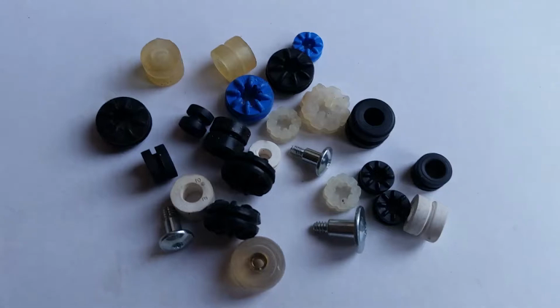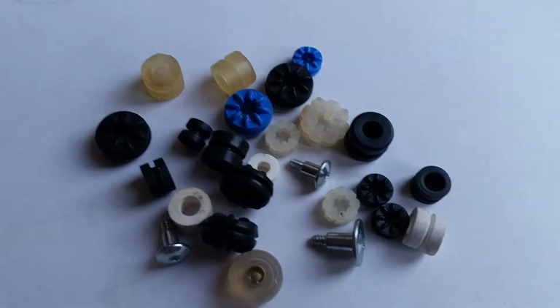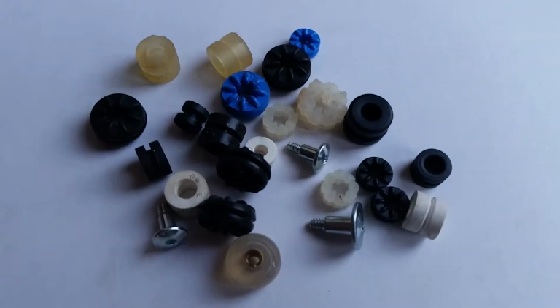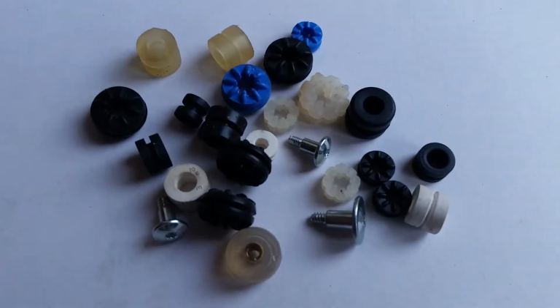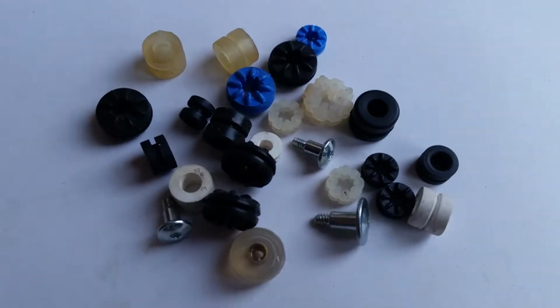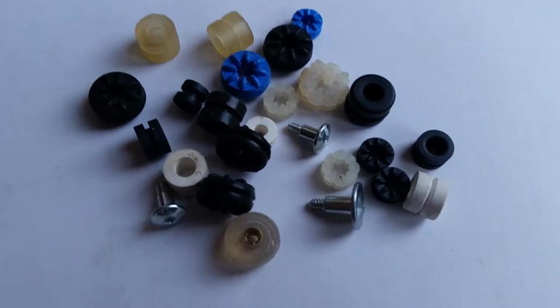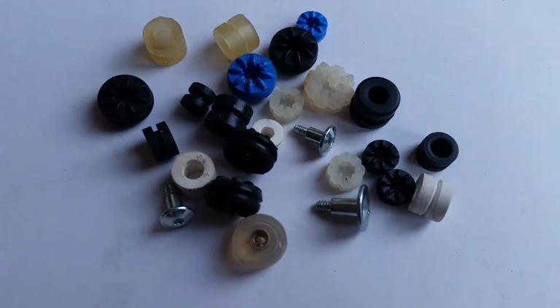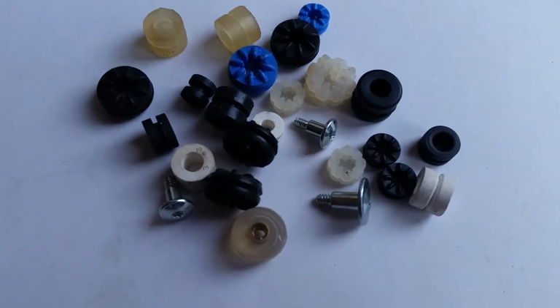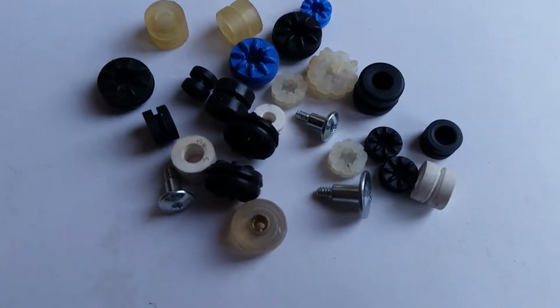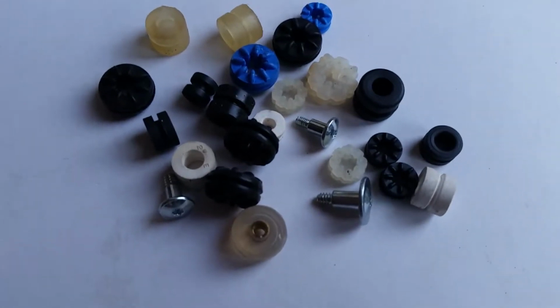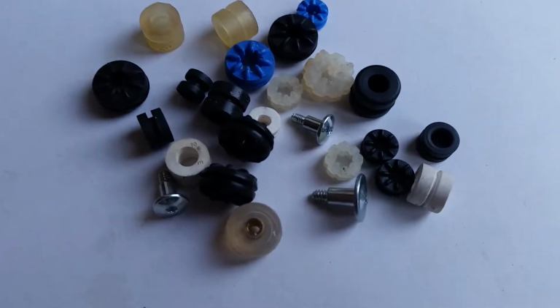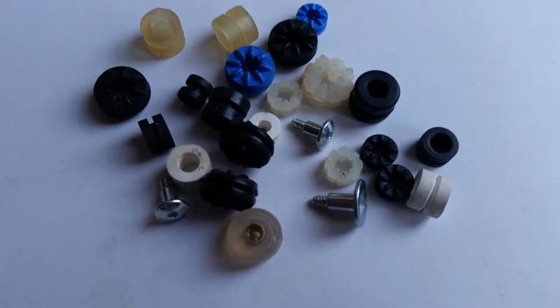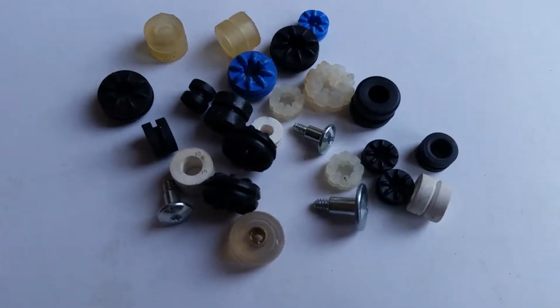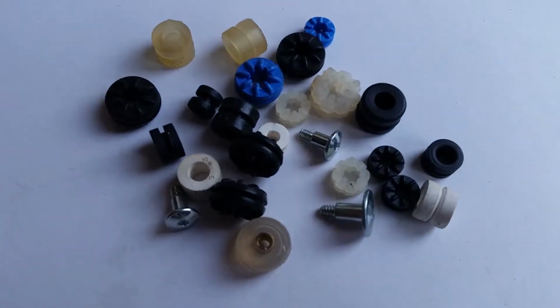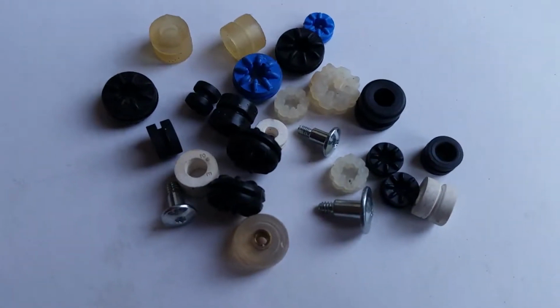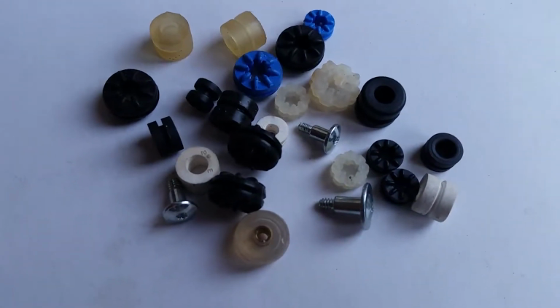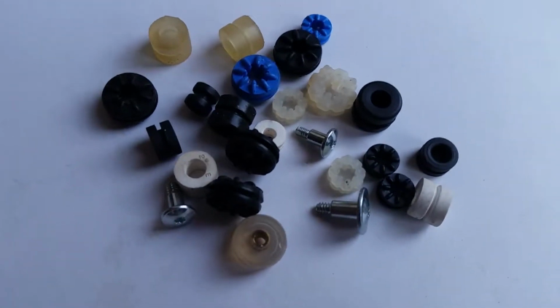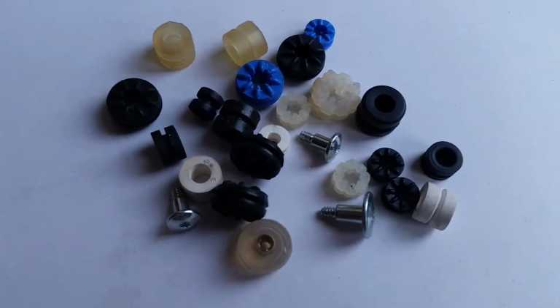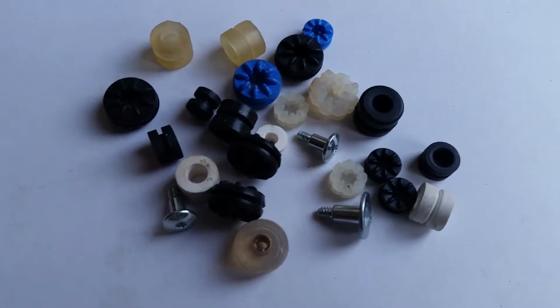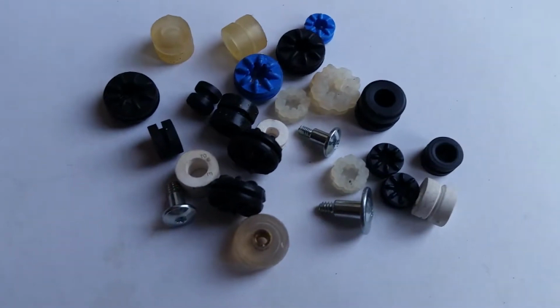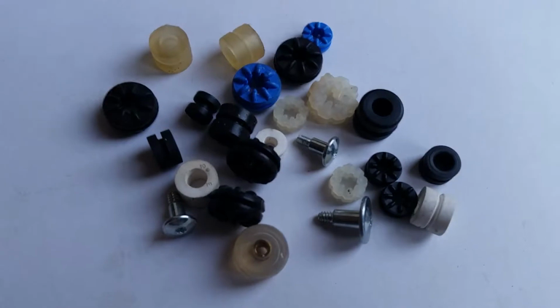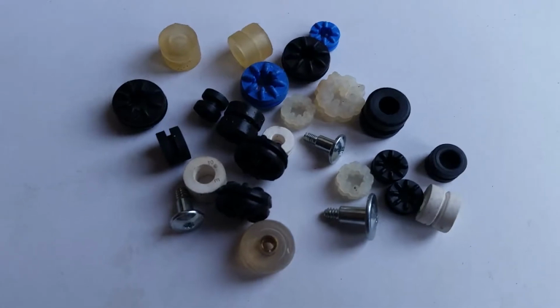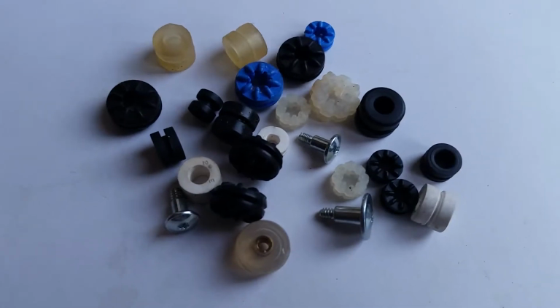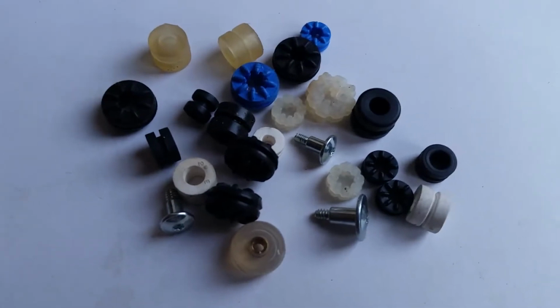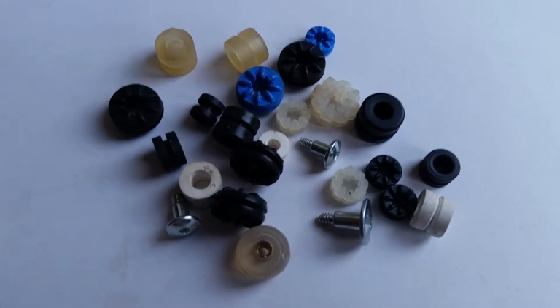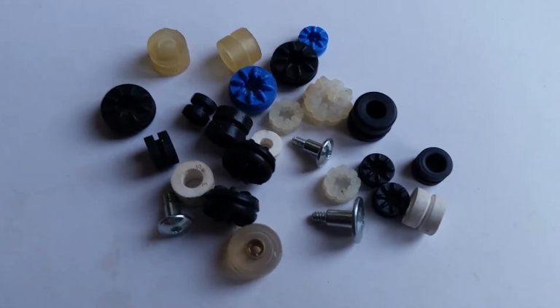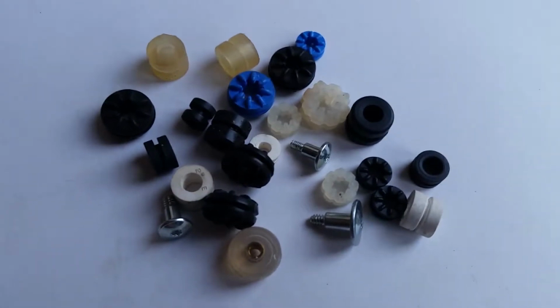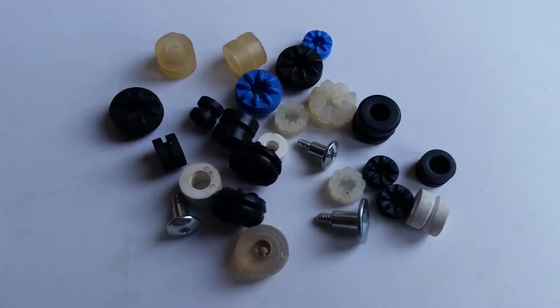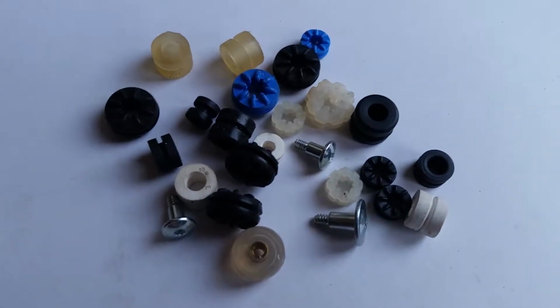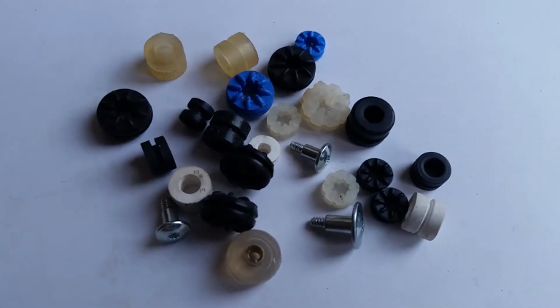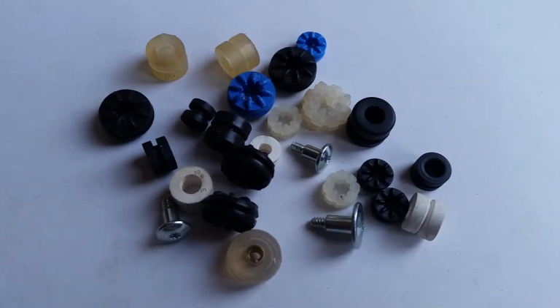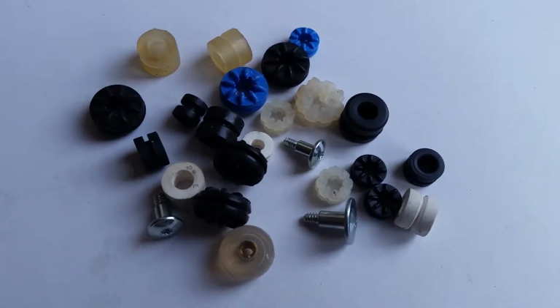We do a lot of grommets — anti-vibration grommets for PCBs, electronics, and hard disk drives.